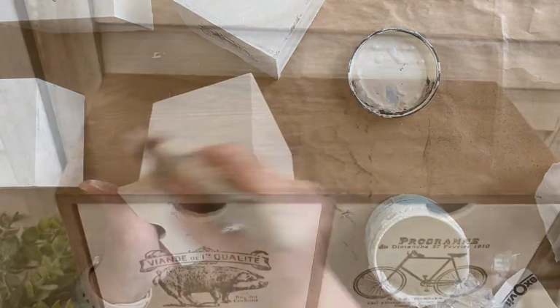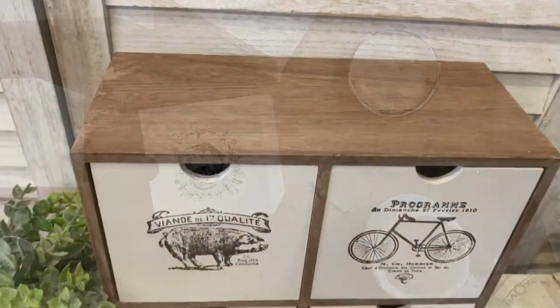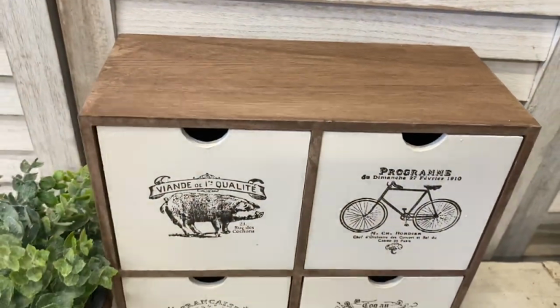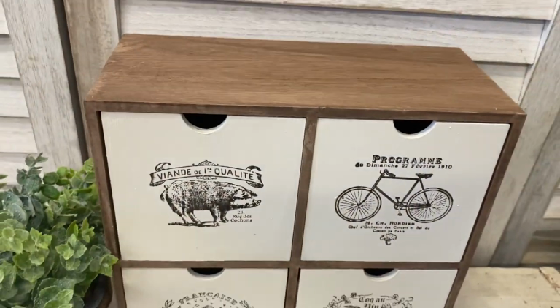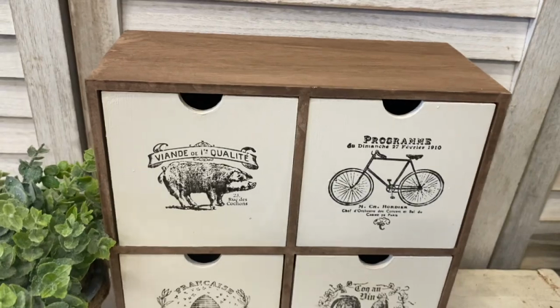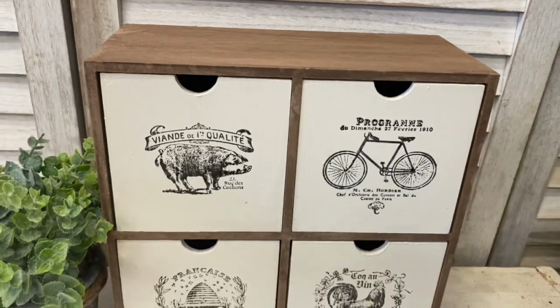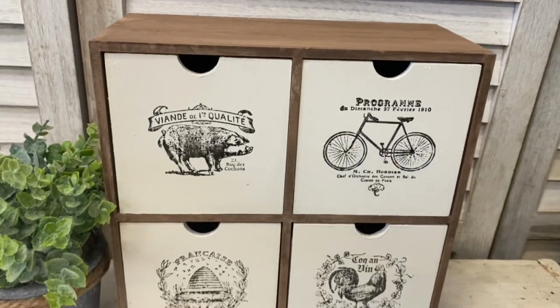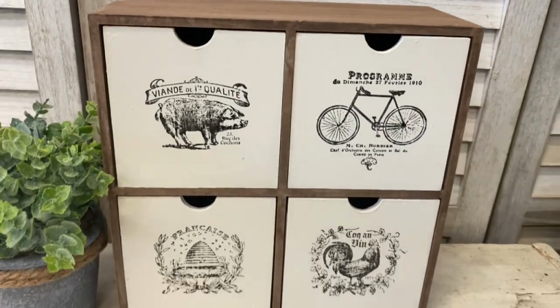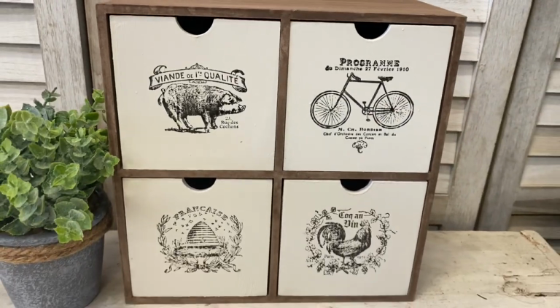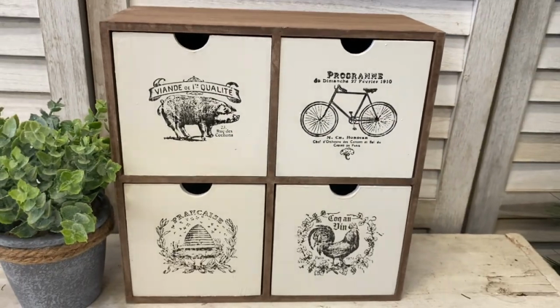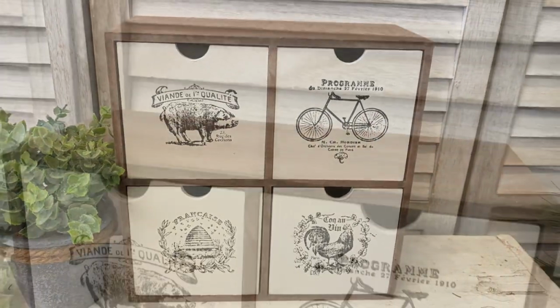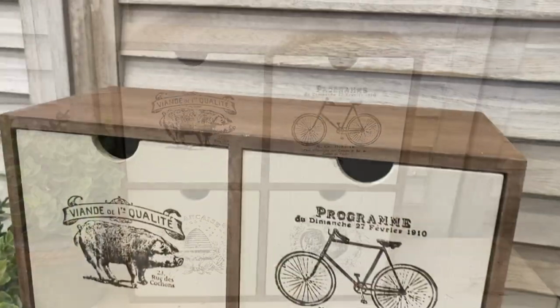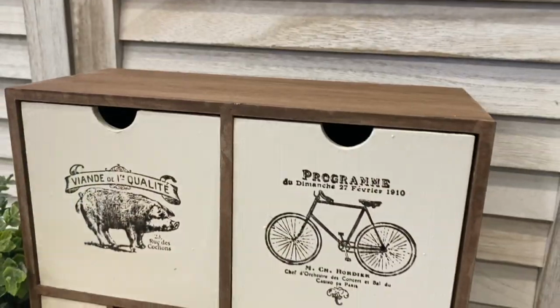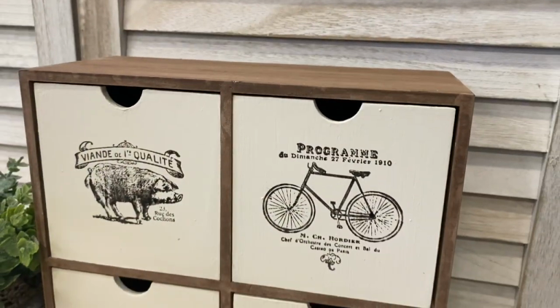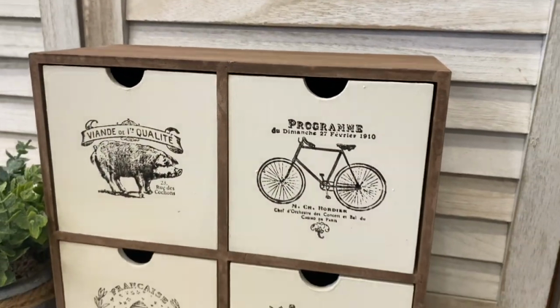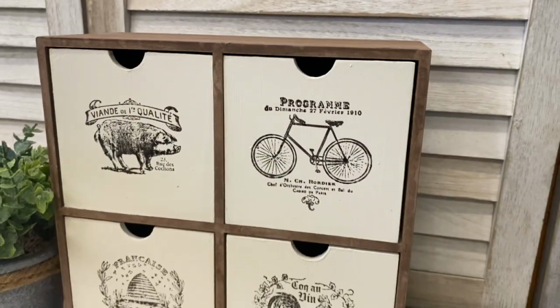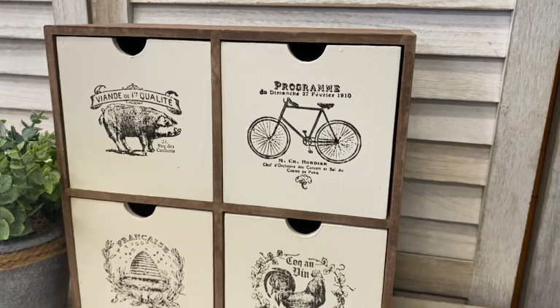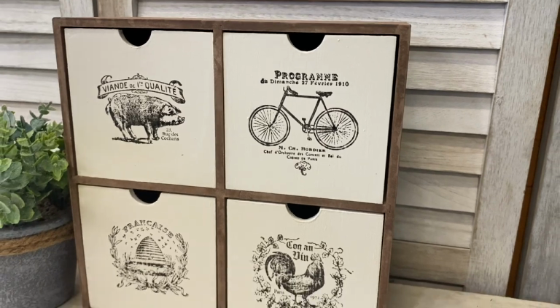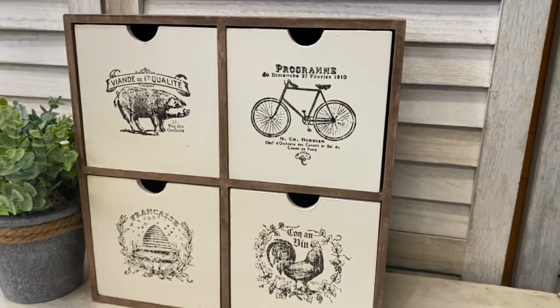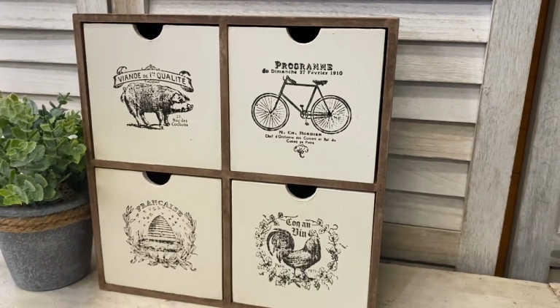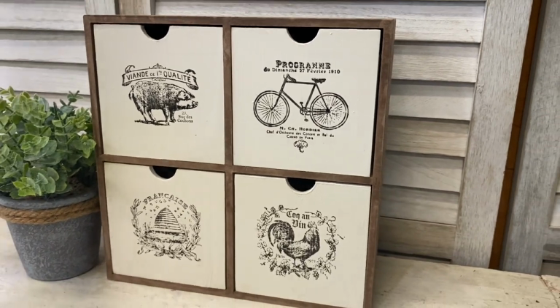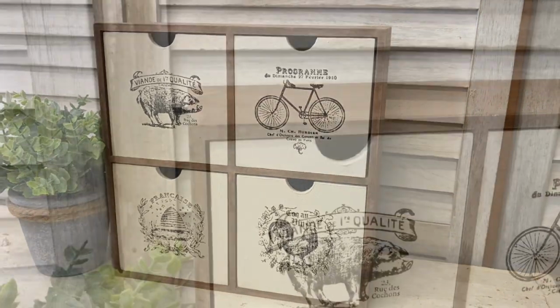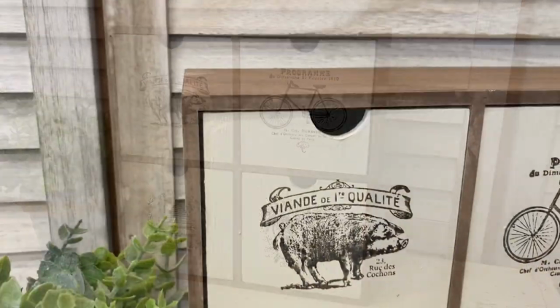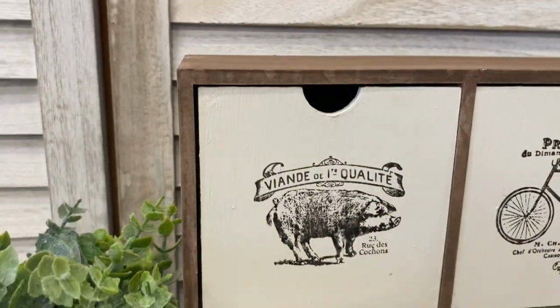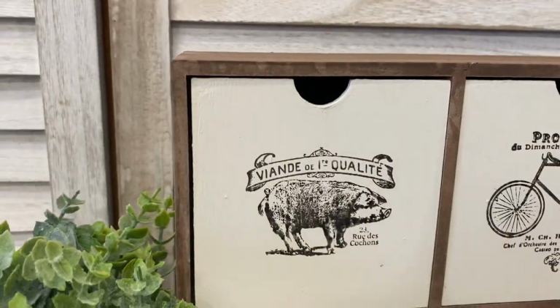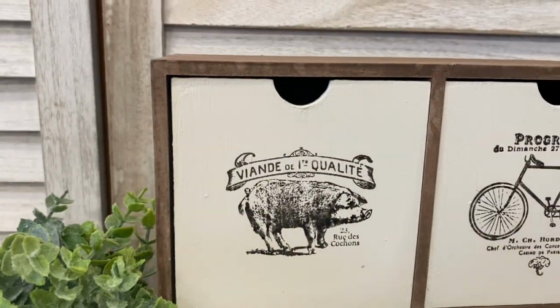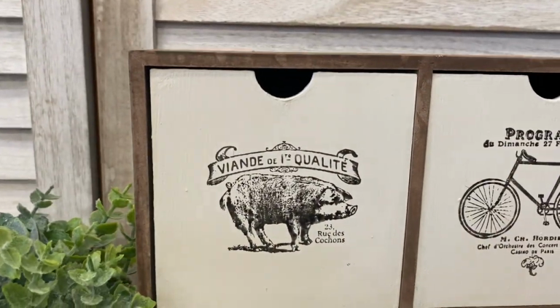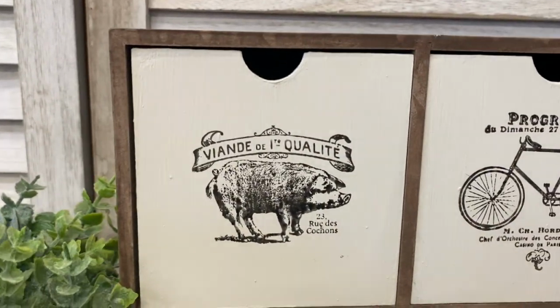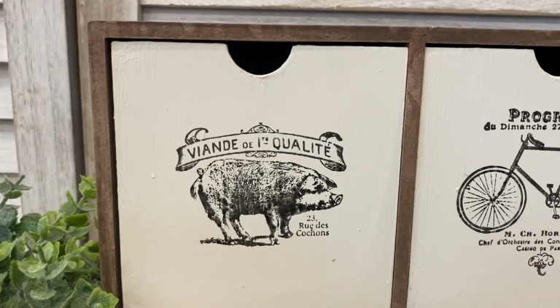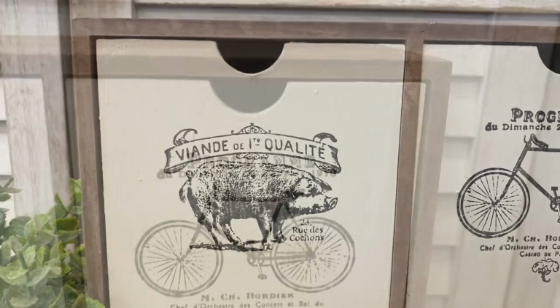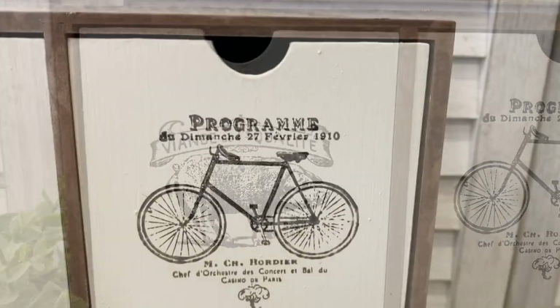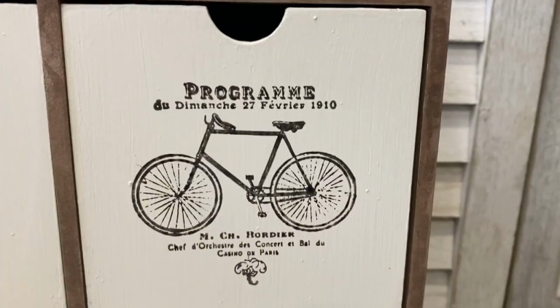And here are our finished drawers. I'm really happy with how this piece turned out — I think those stamps are absolutely gorgeous. Let me know what you think in the comments.